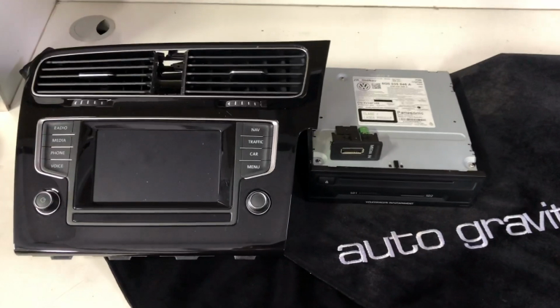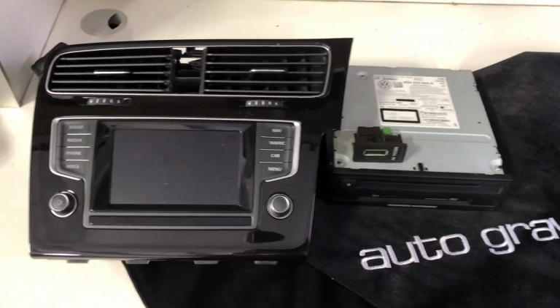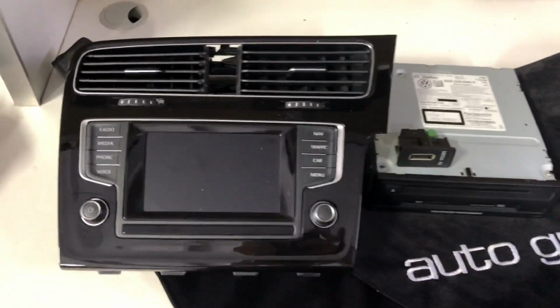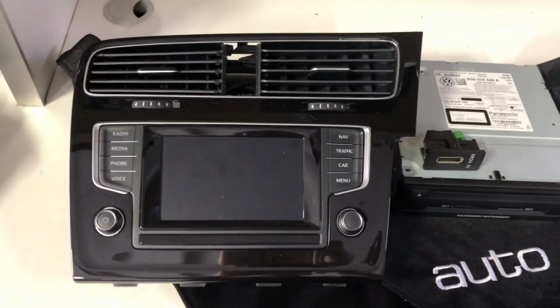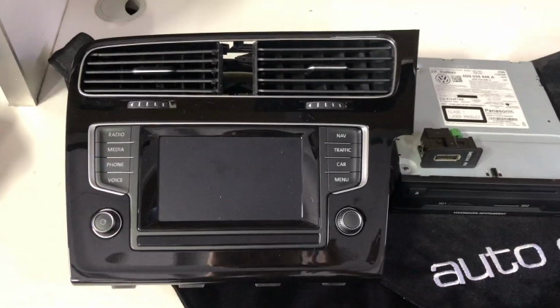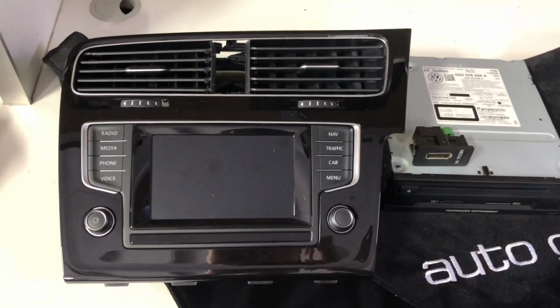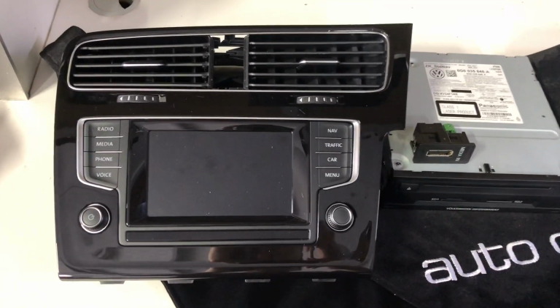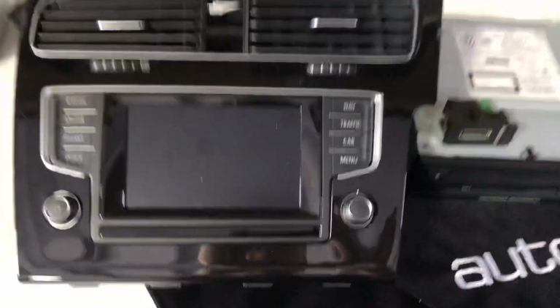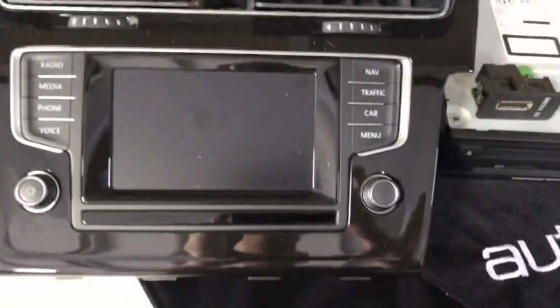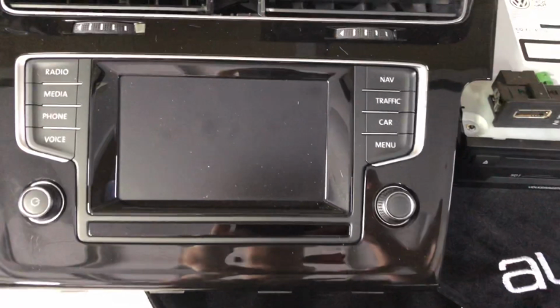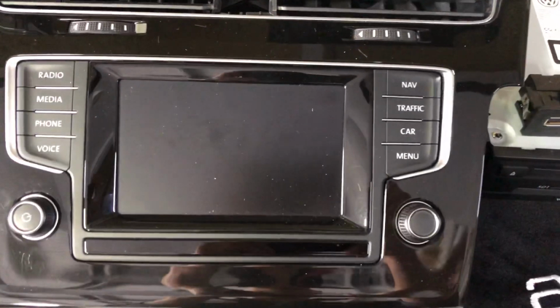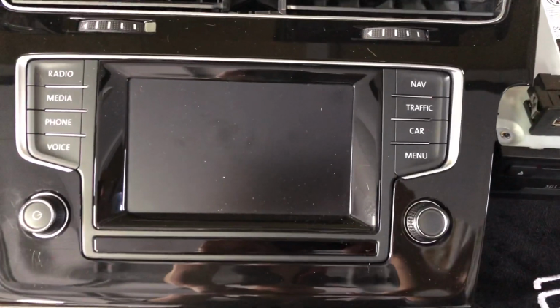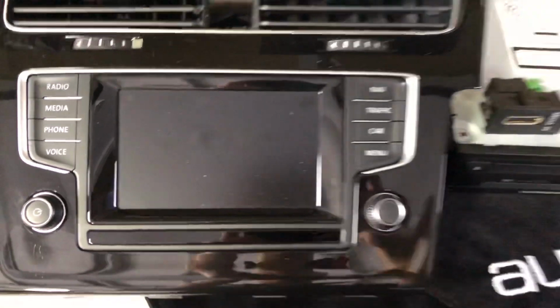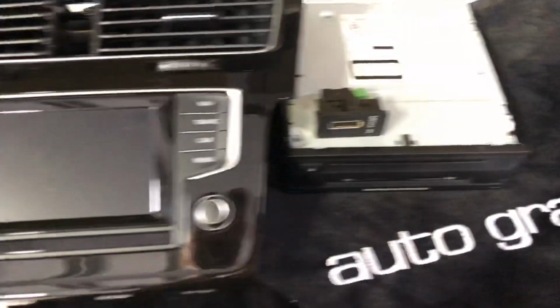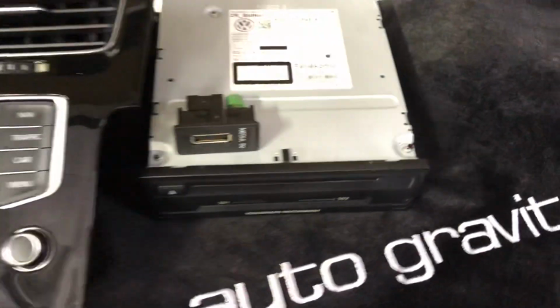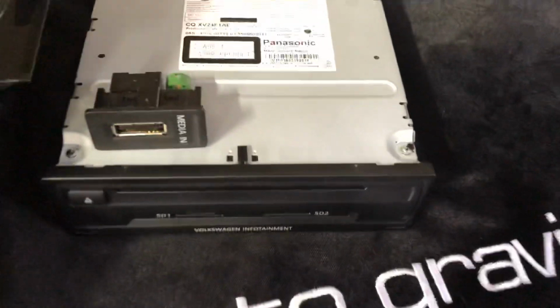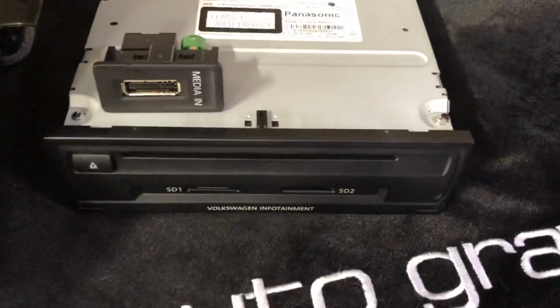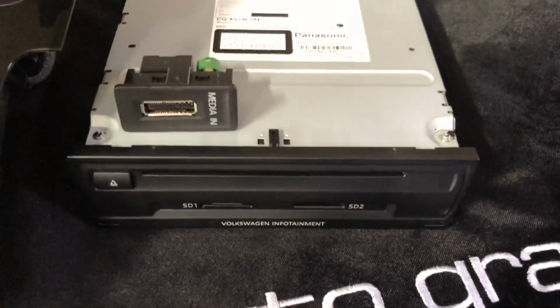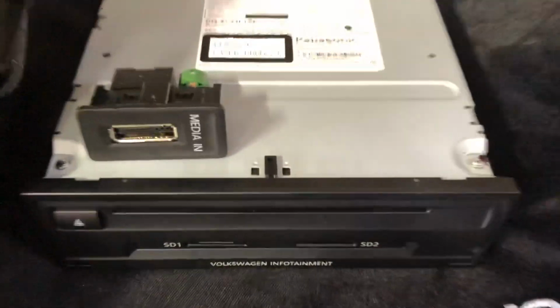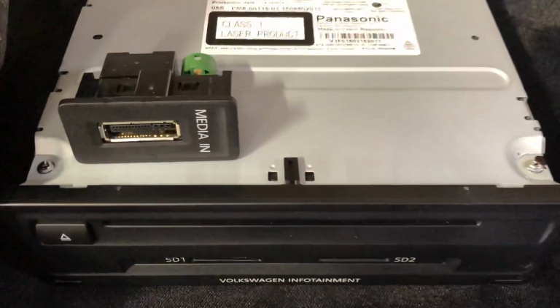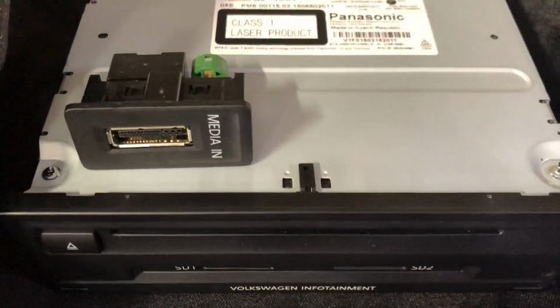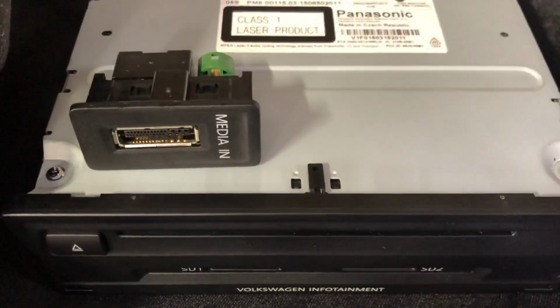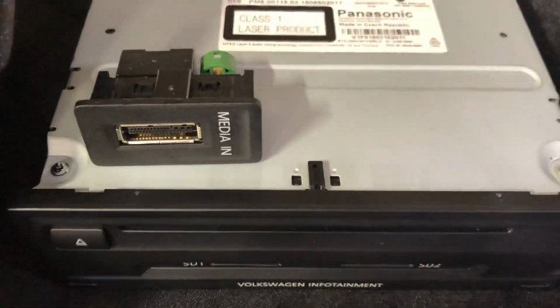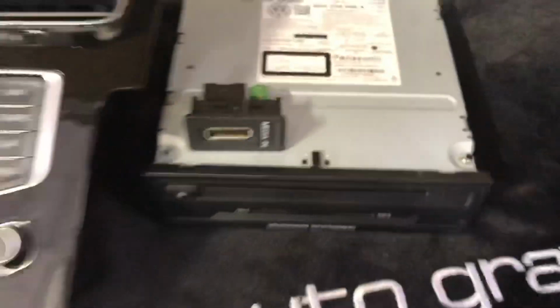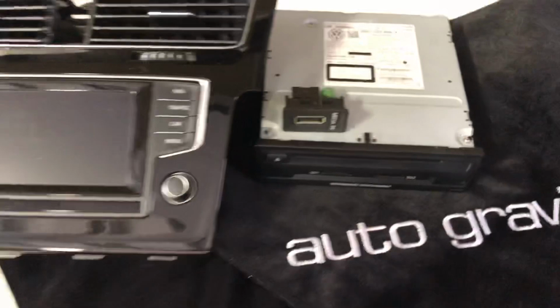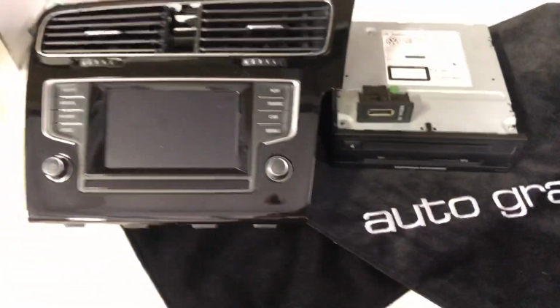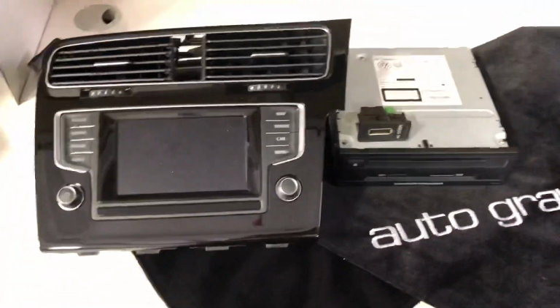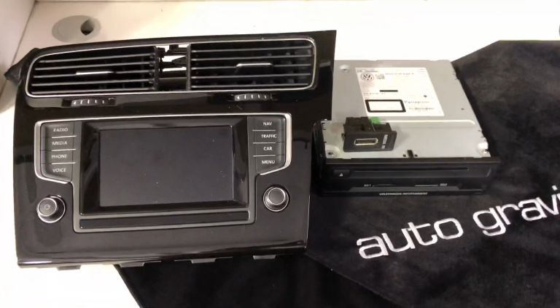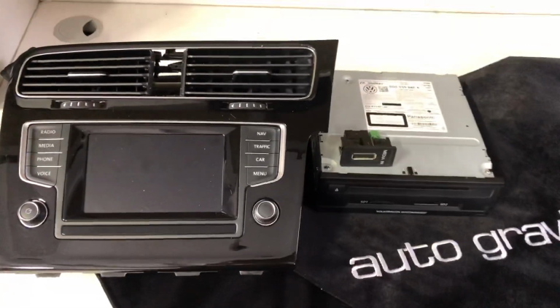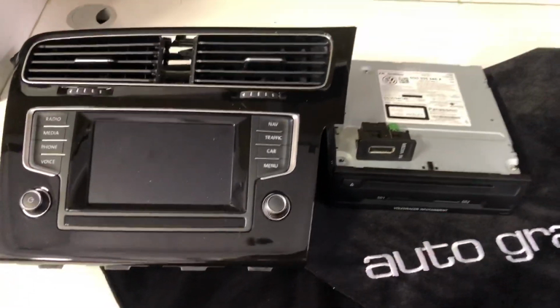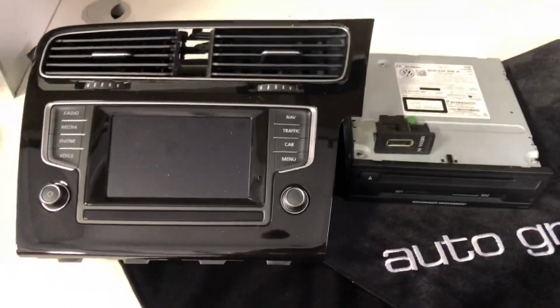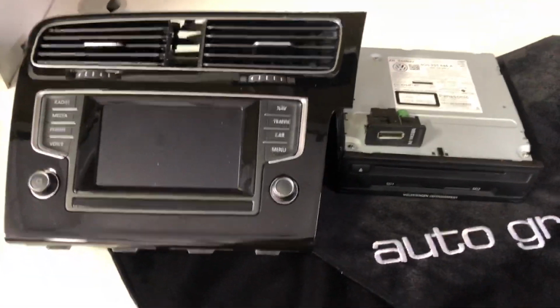We have replaced the trim, the small screen, the MIB unit, and the media port. Let's have a look at what we've done in the car.